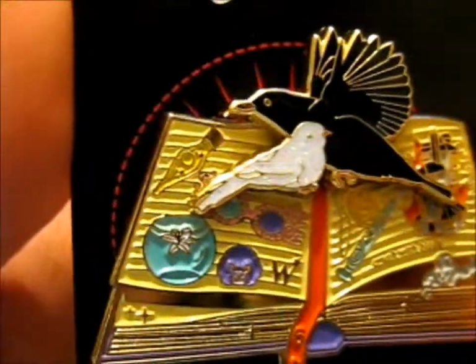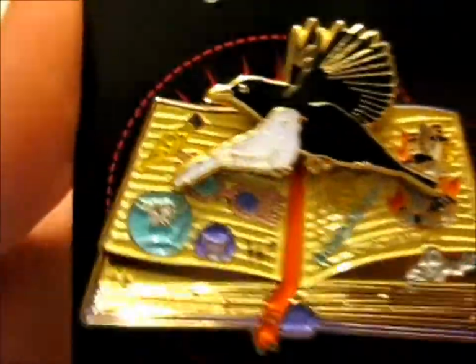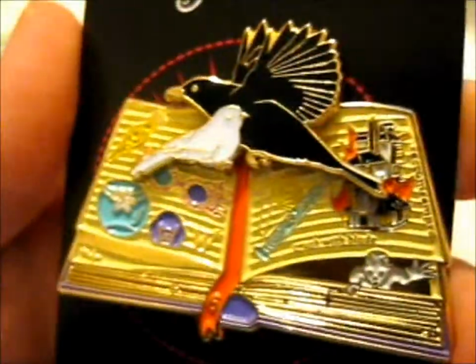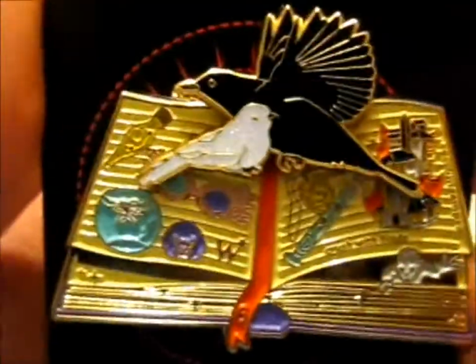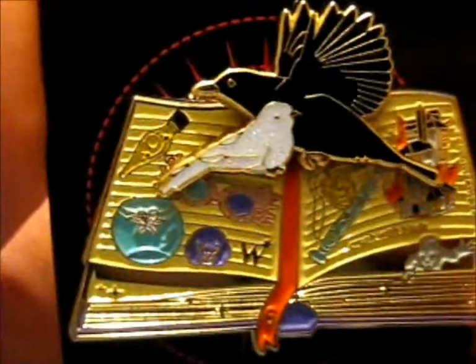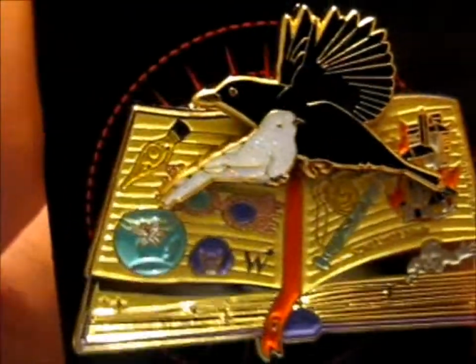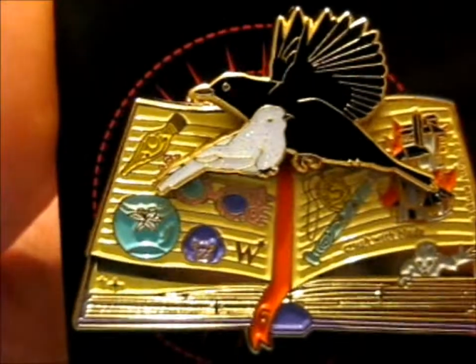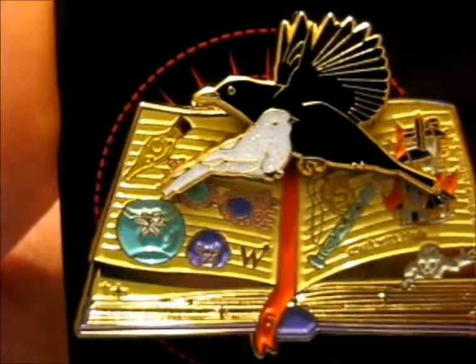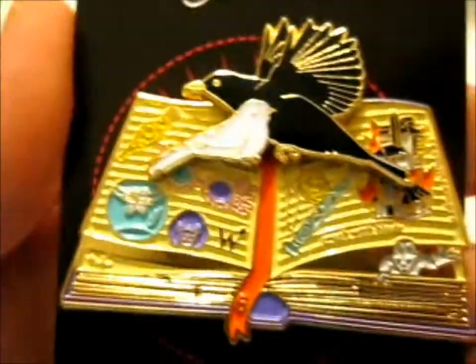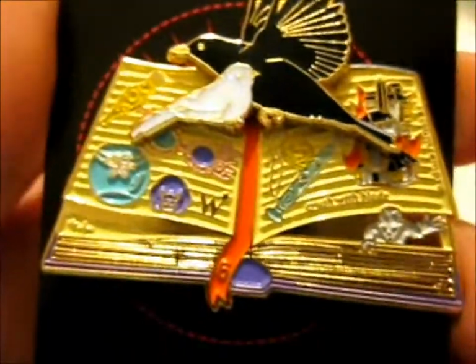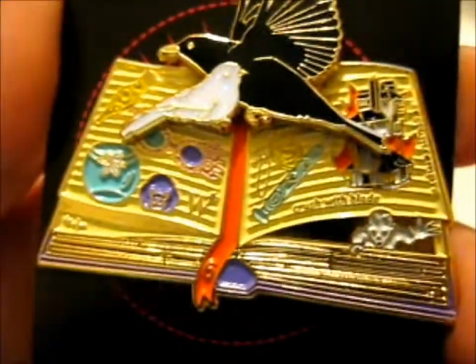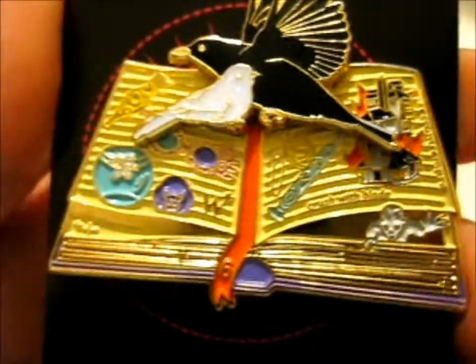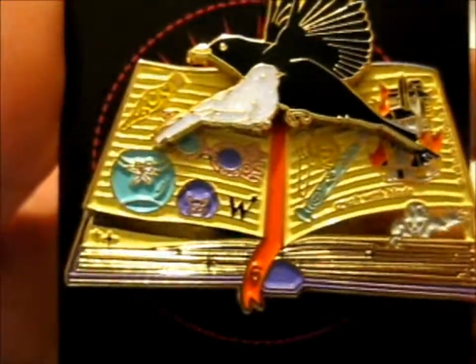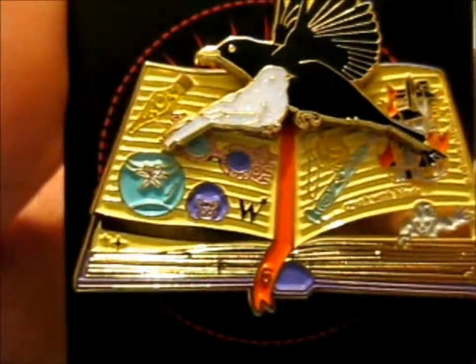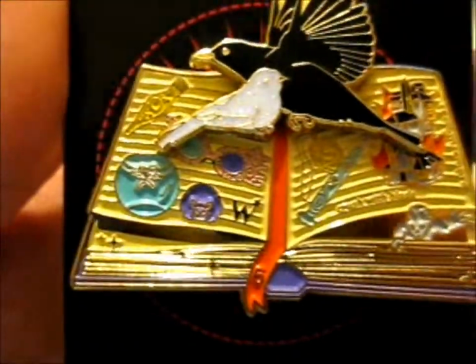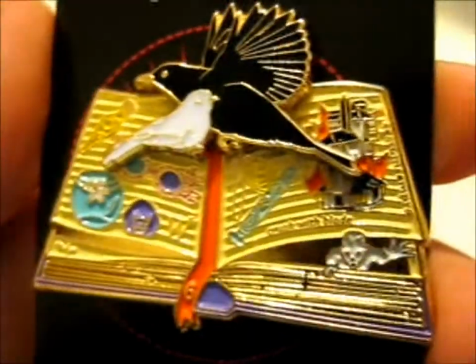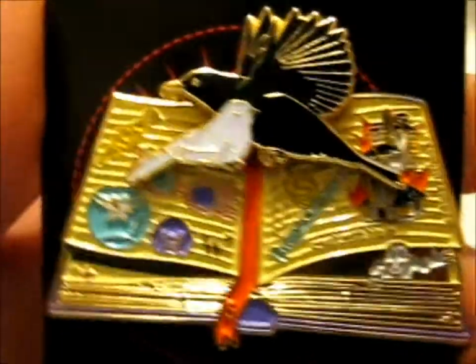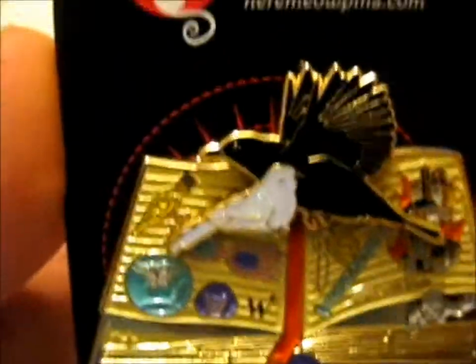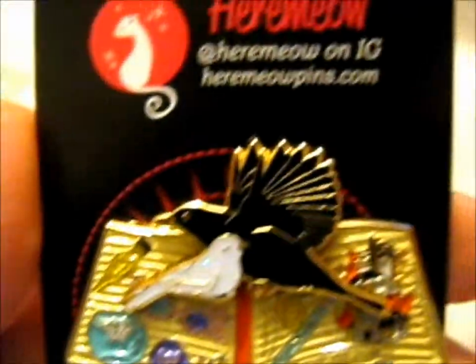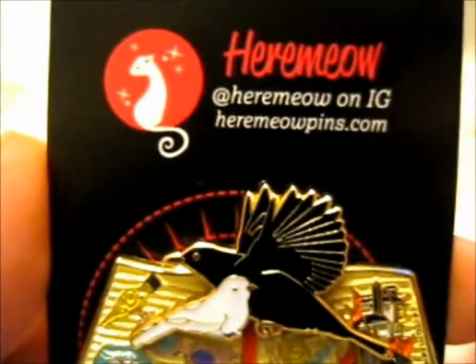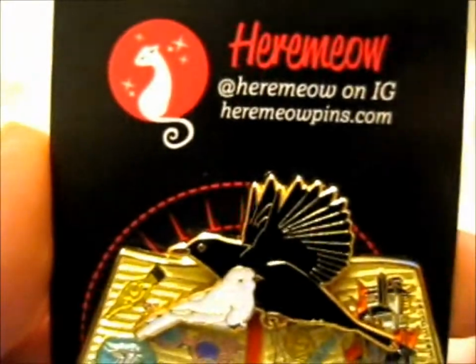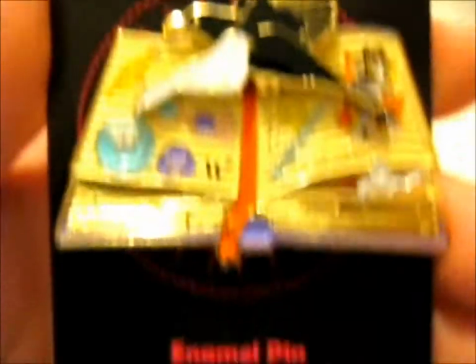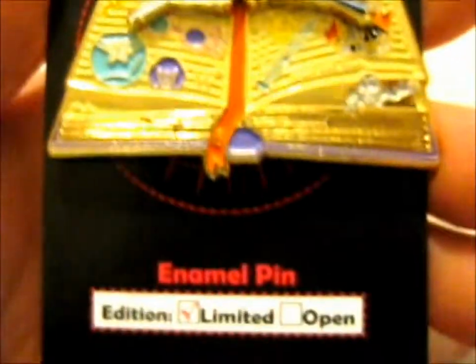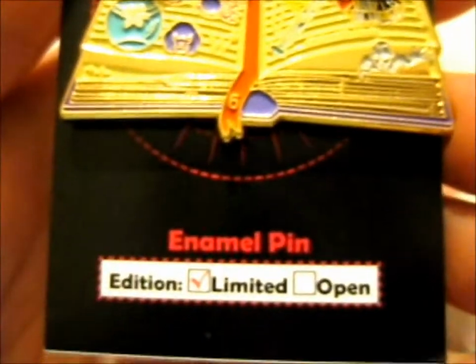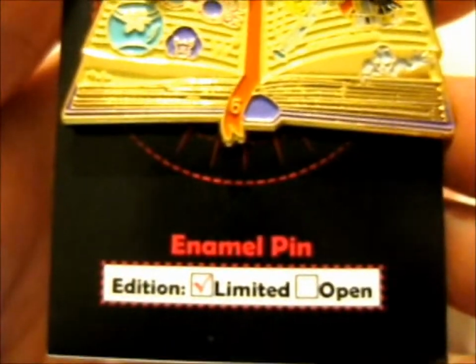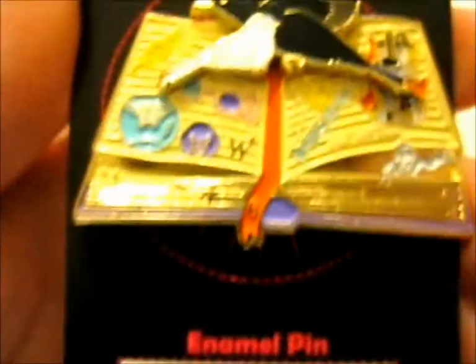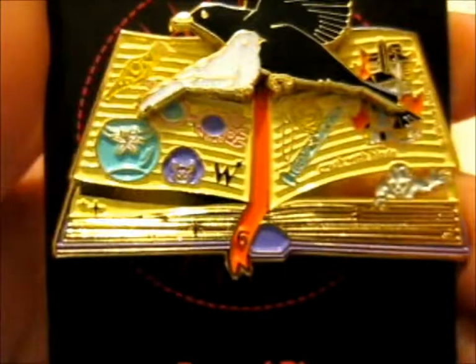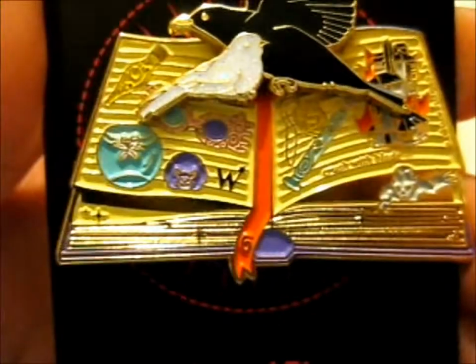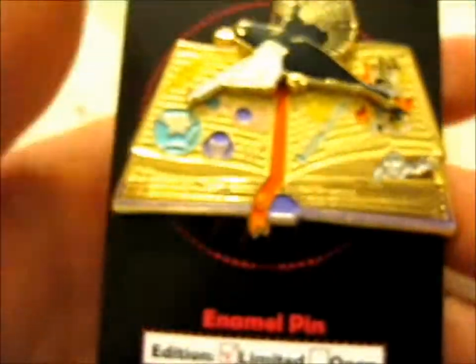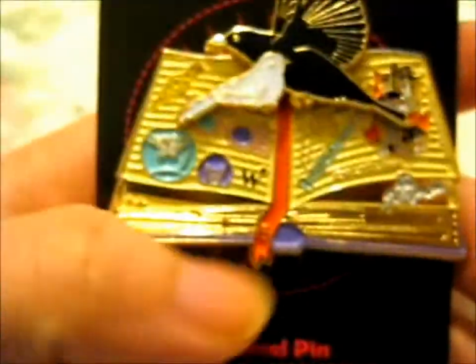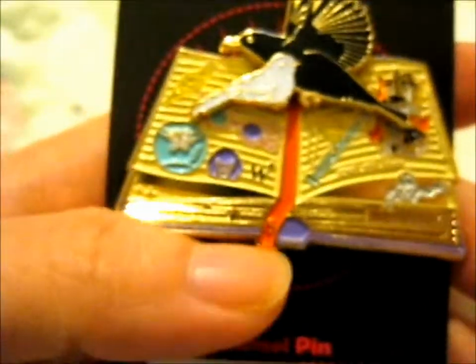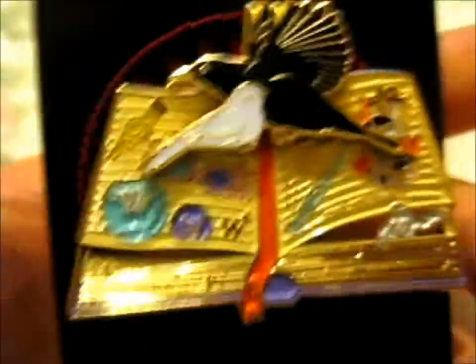It has glitter on it. Awesome. It's got number six on the ribbon.